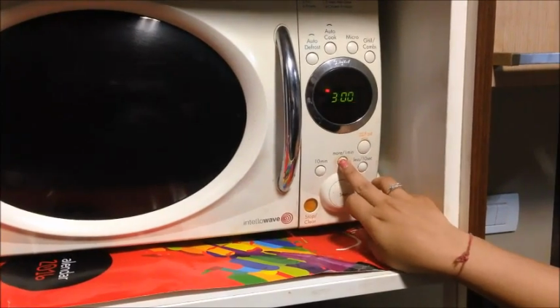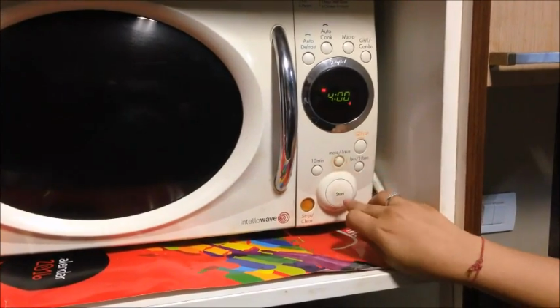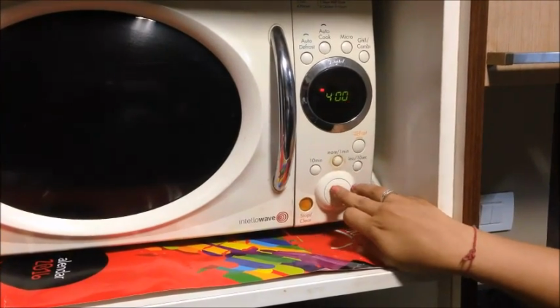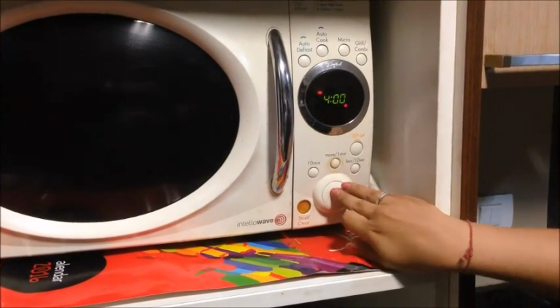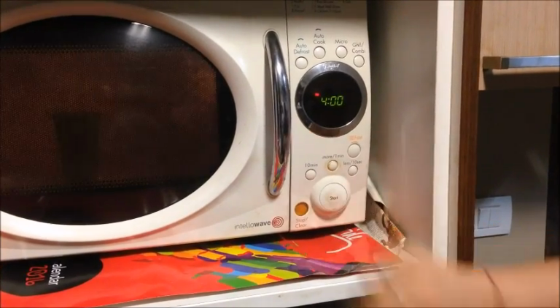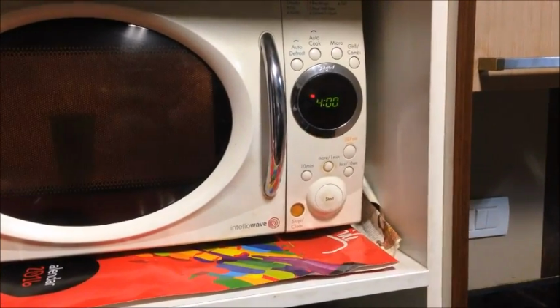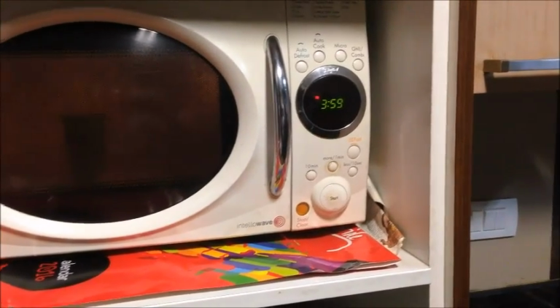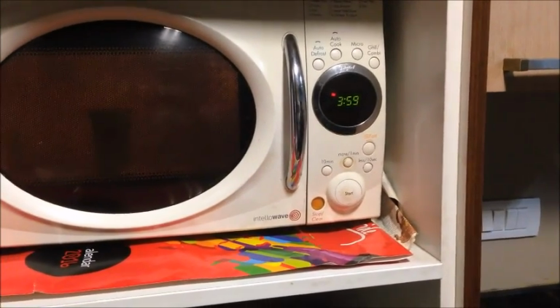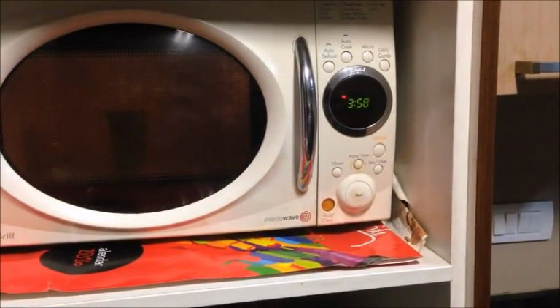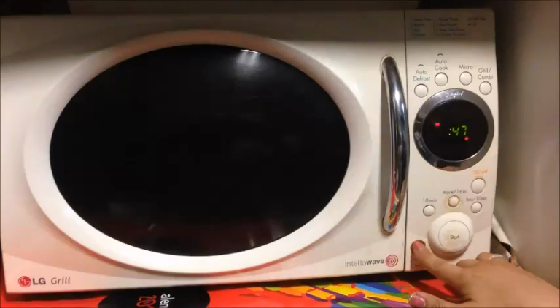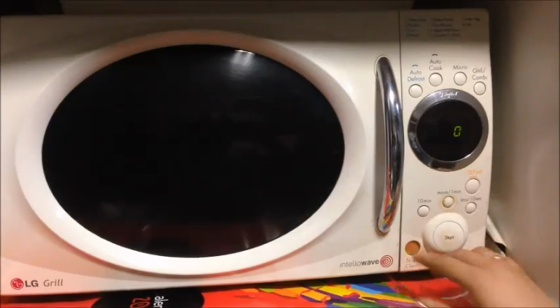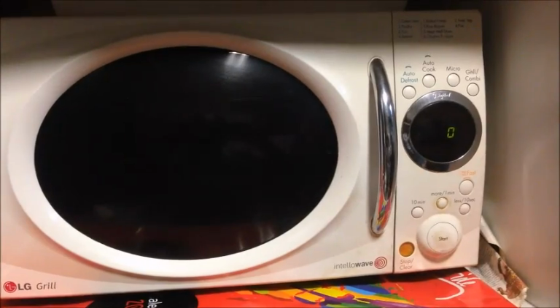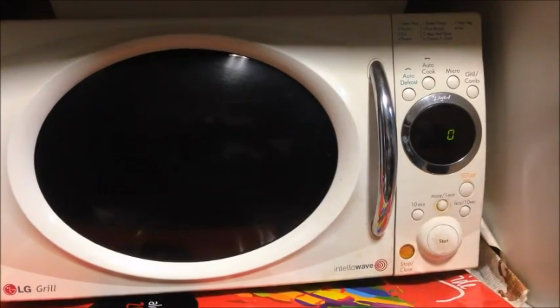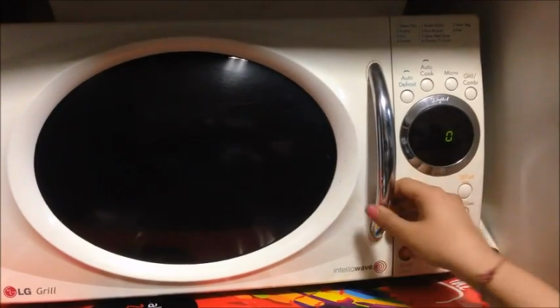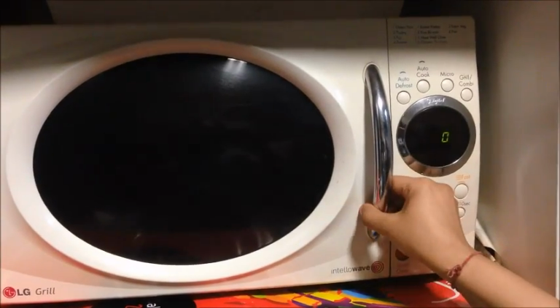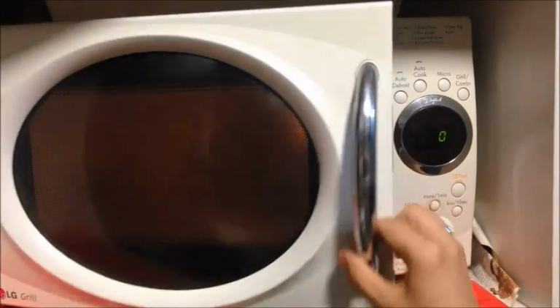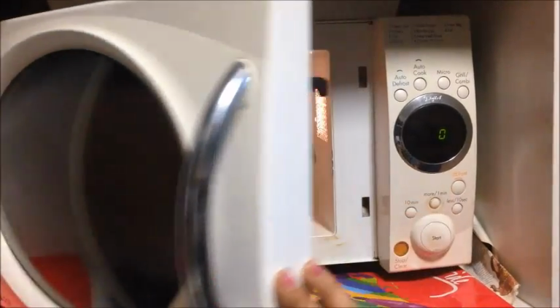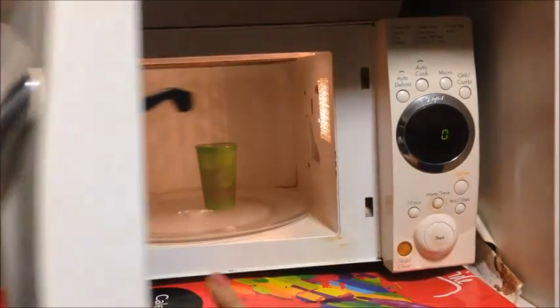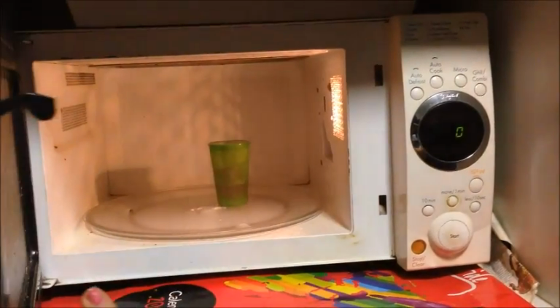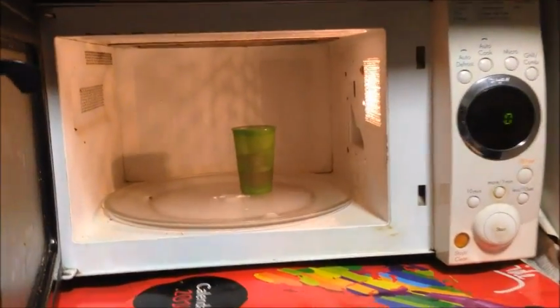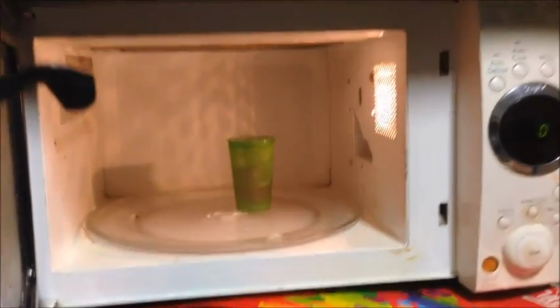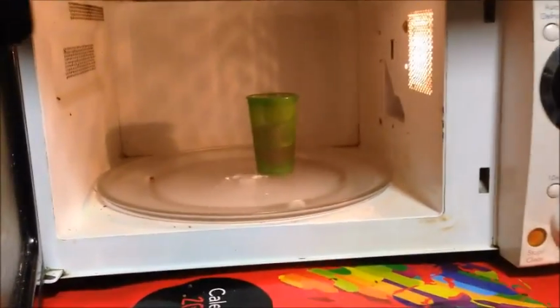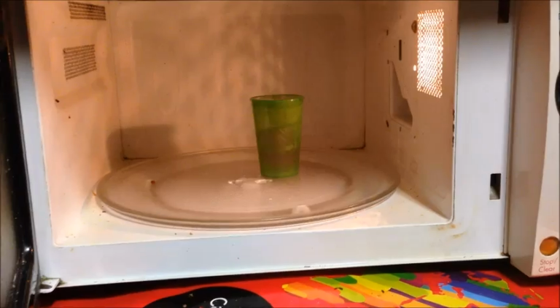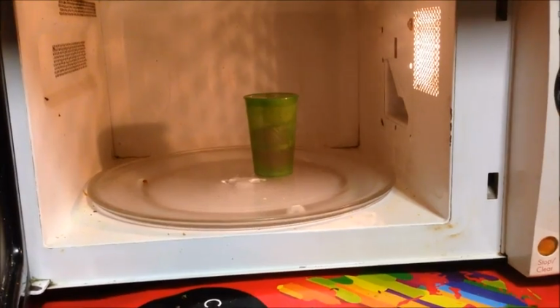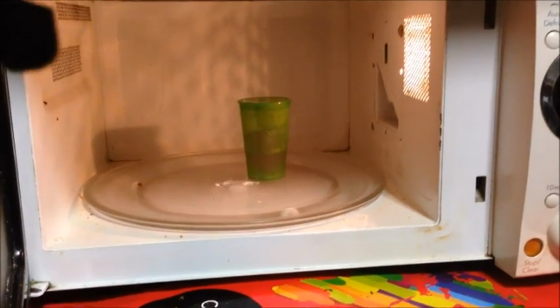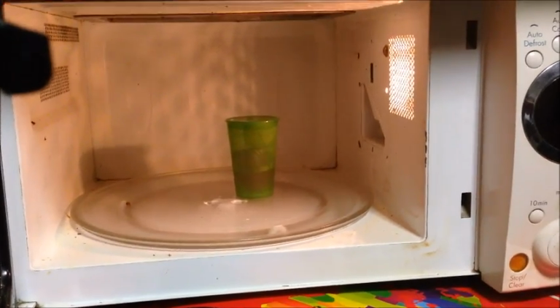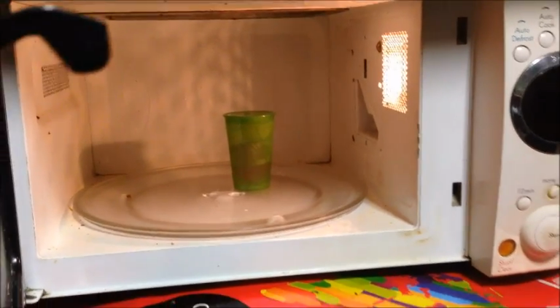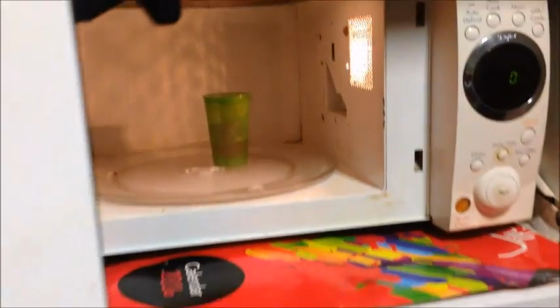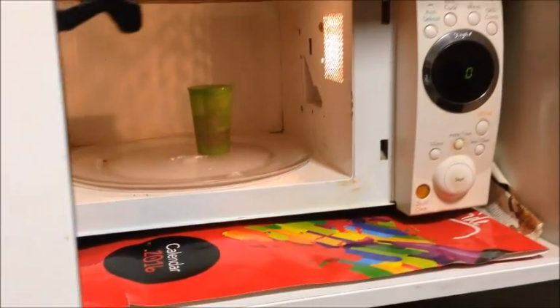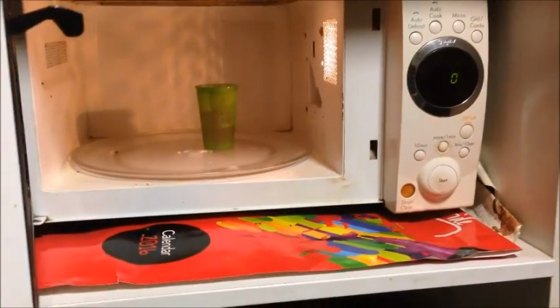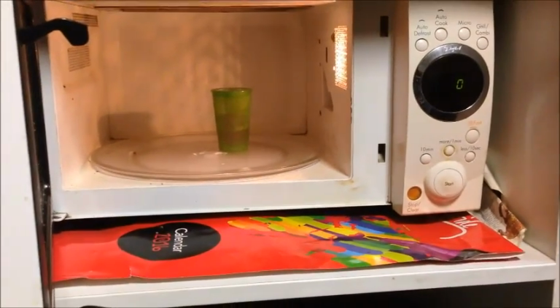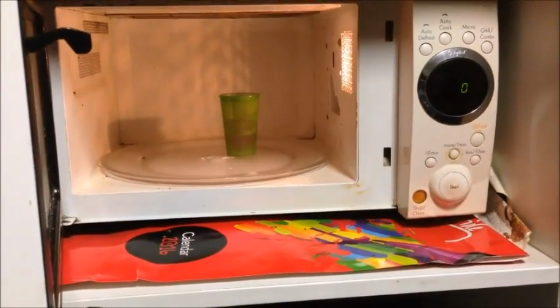Depending on the power of your microwave, you might need to boil it for 4 to 5 minutes. If you want to do it longer, open it, add a little more water, and continue boiling for another 2 to 3 minutes. But 4 minutes are usually fine.